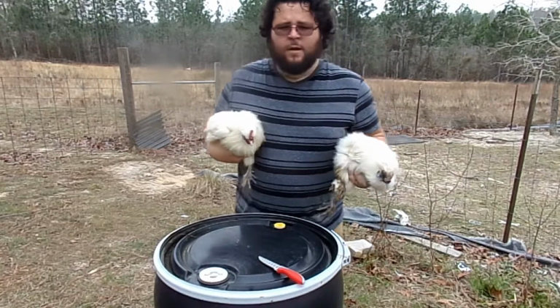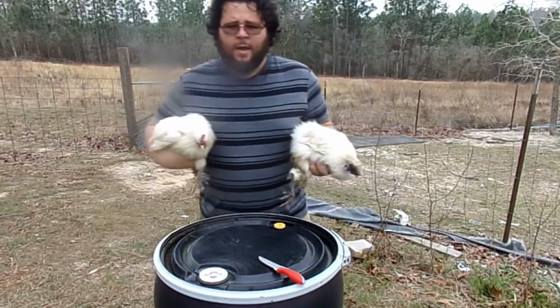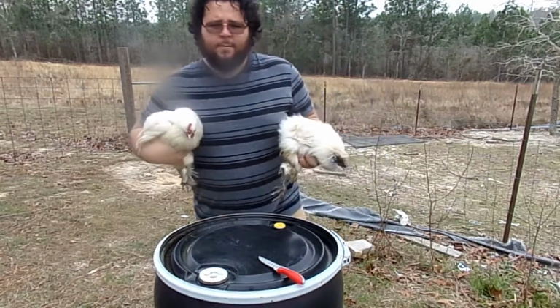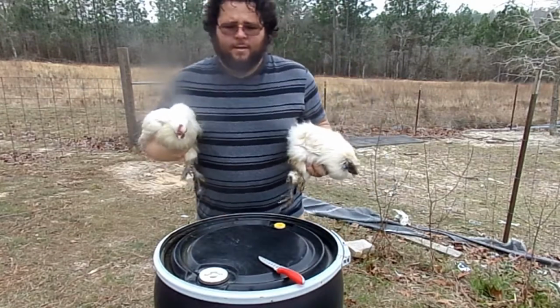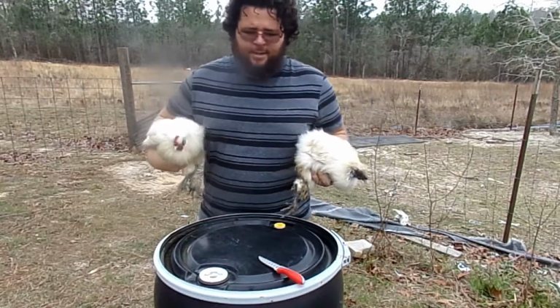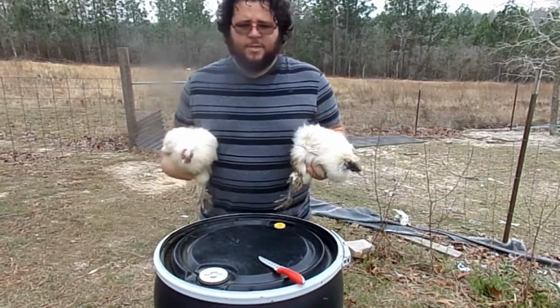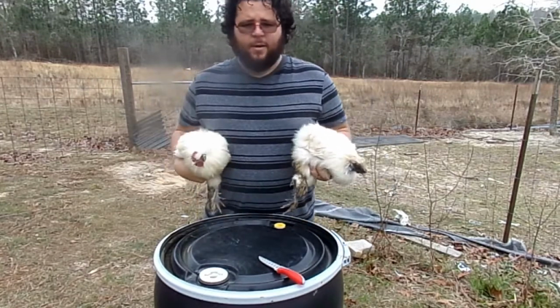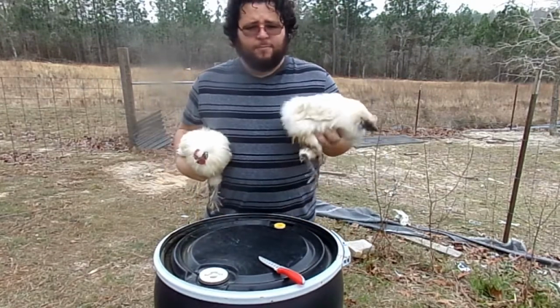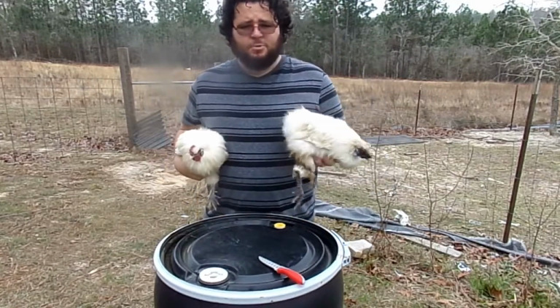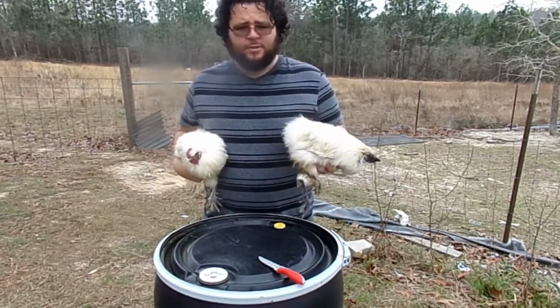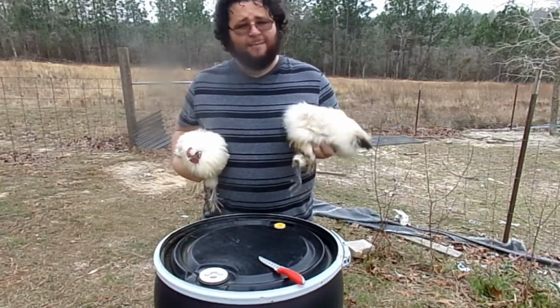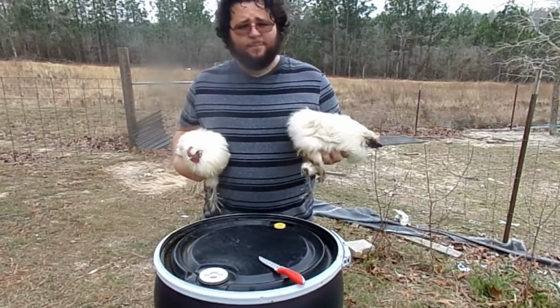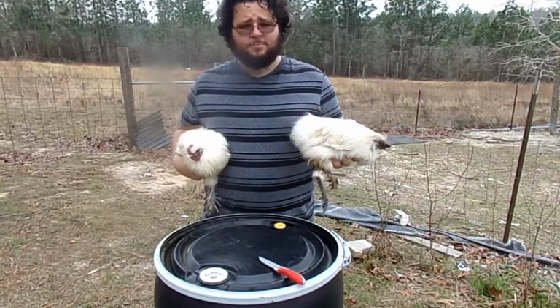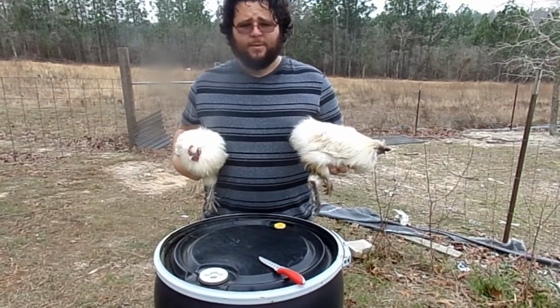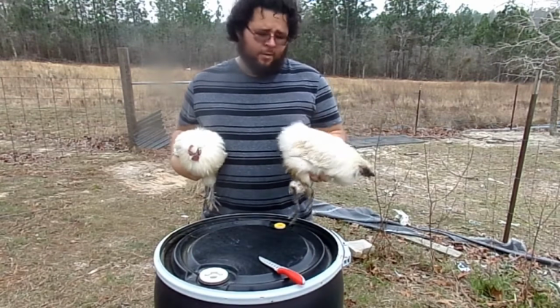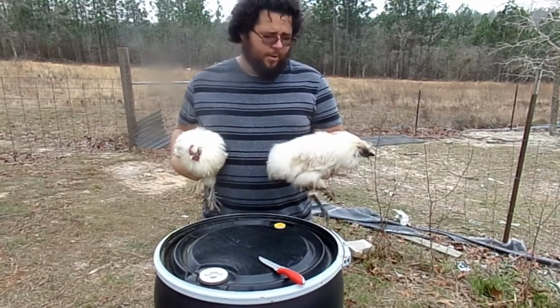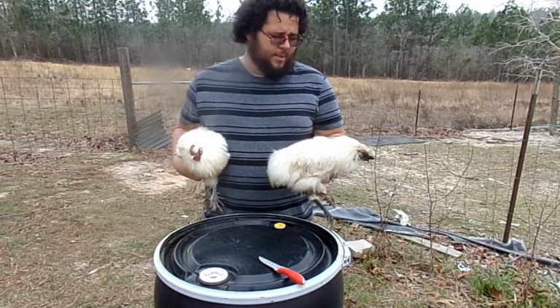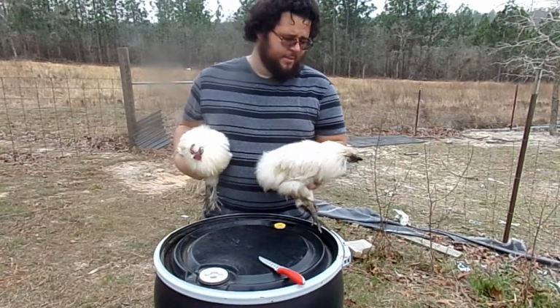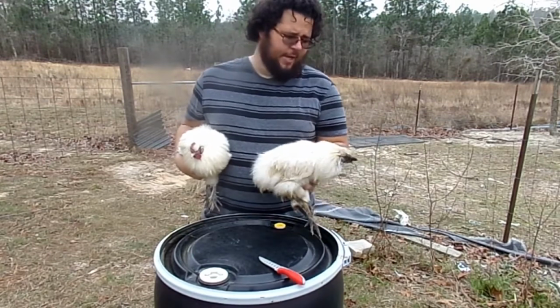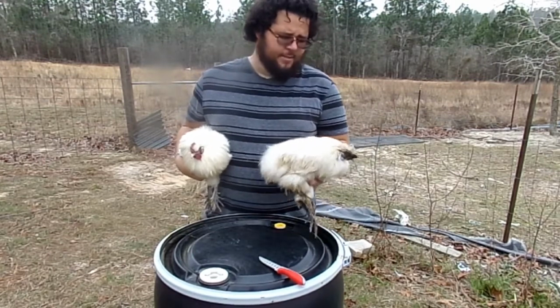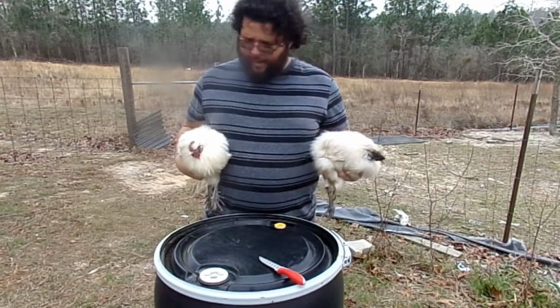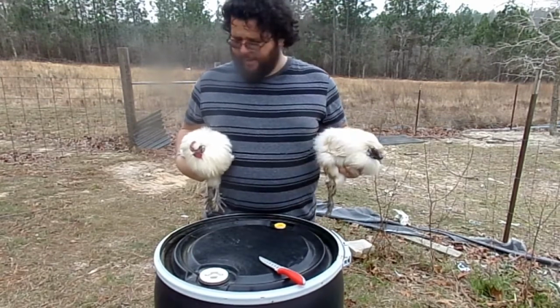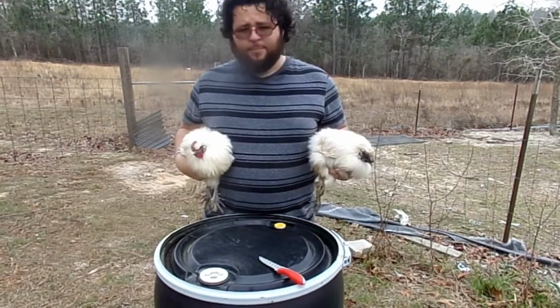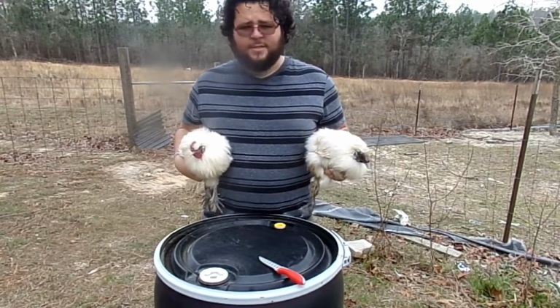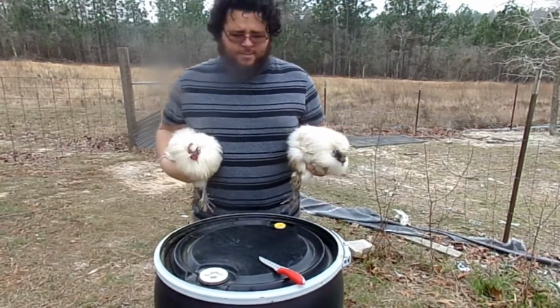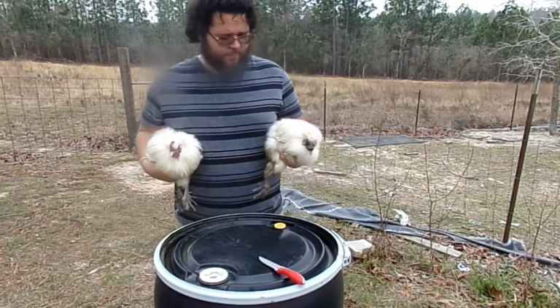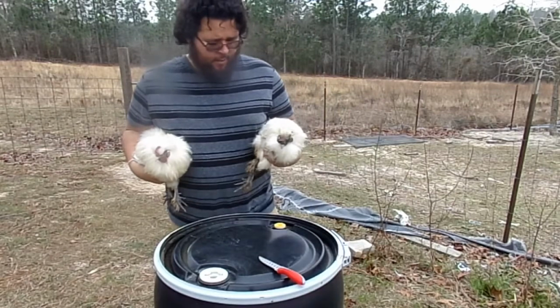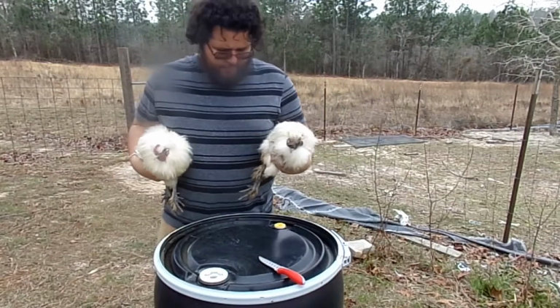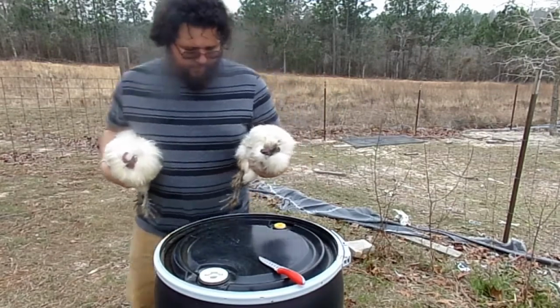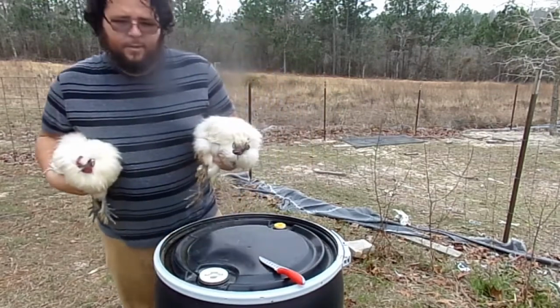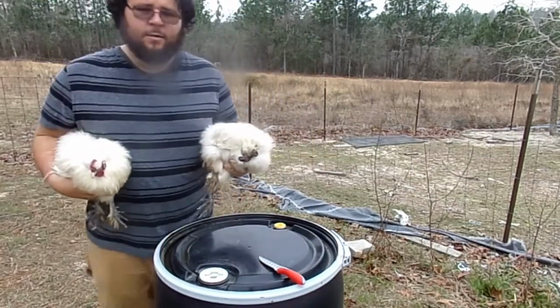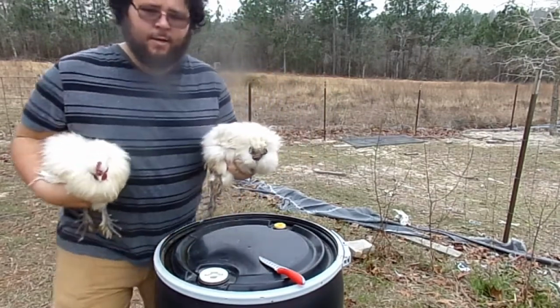Hey, welcome back. Today we're going to be talking about whether silkies really do have black bones and black meat. We're going to process these two birds and put it to the test.